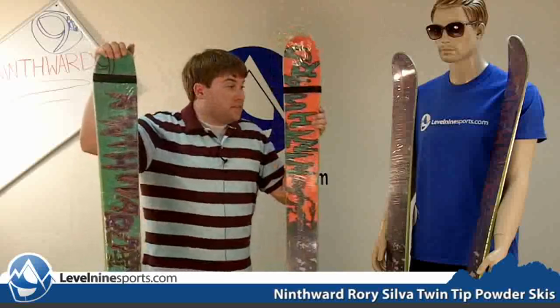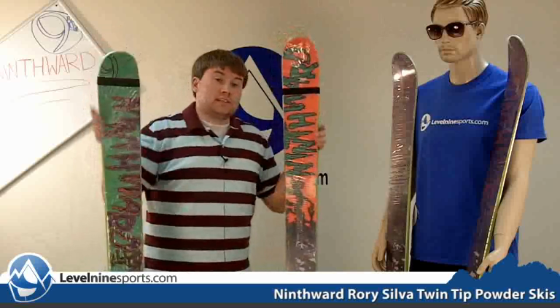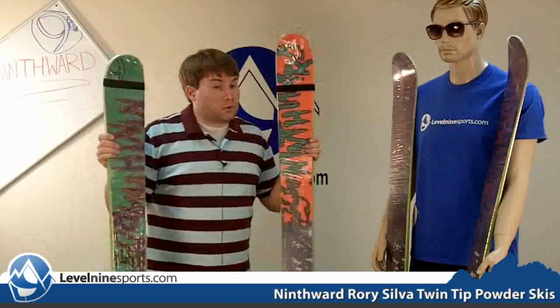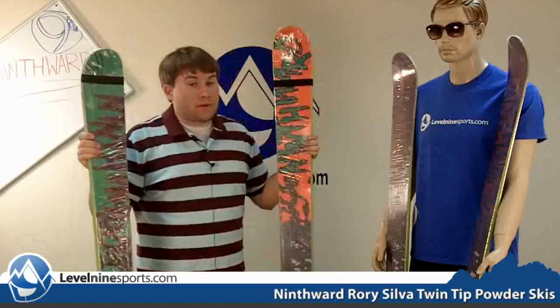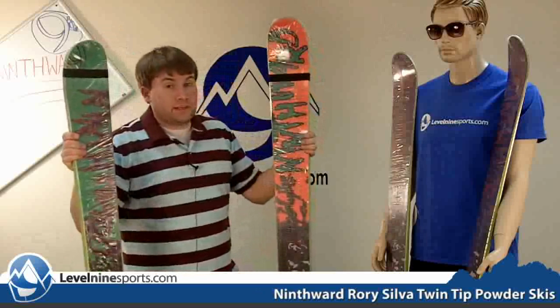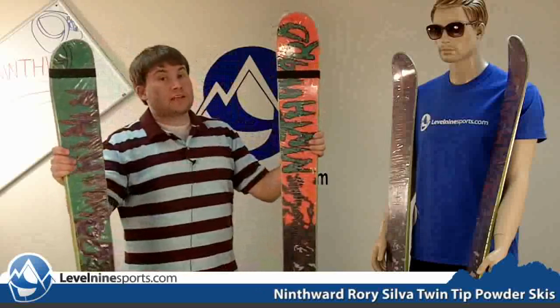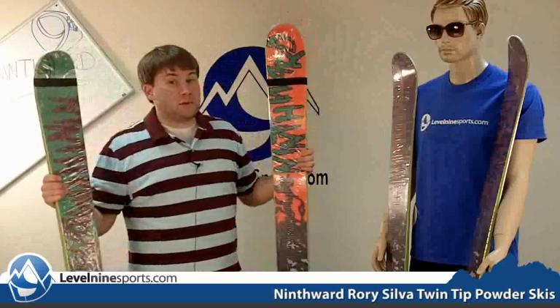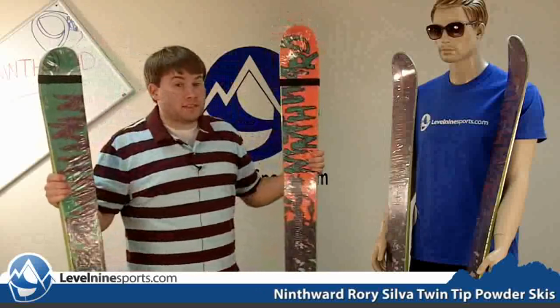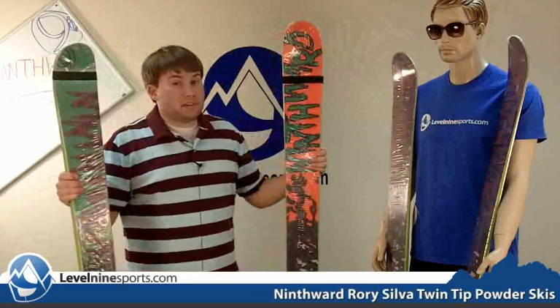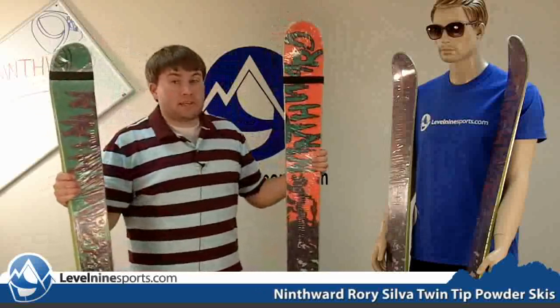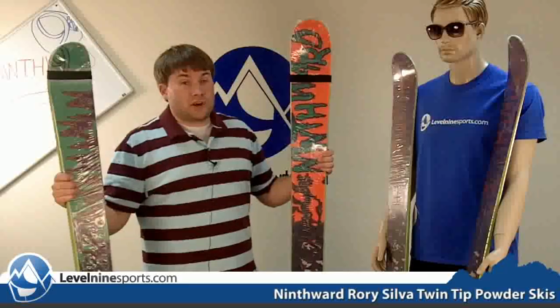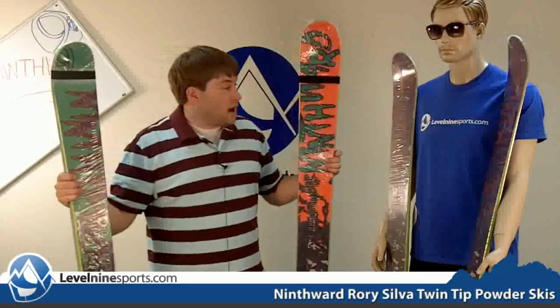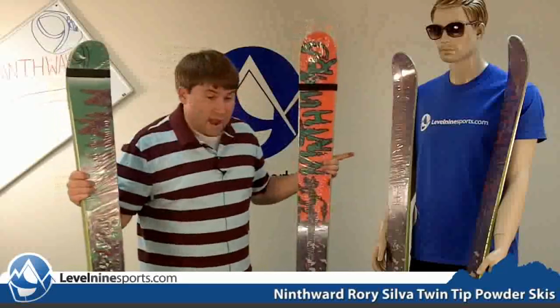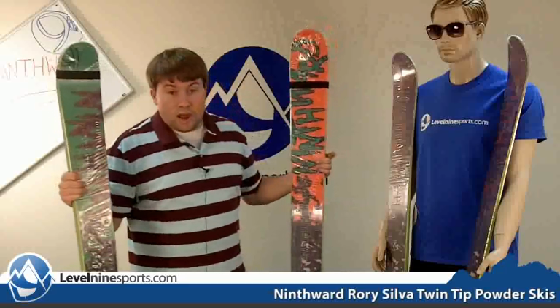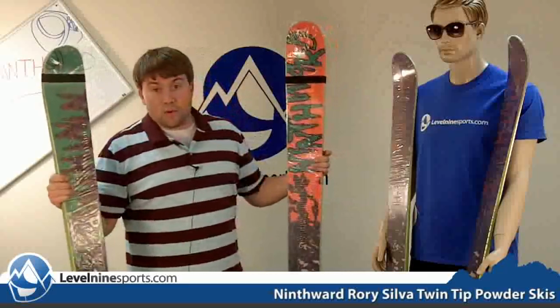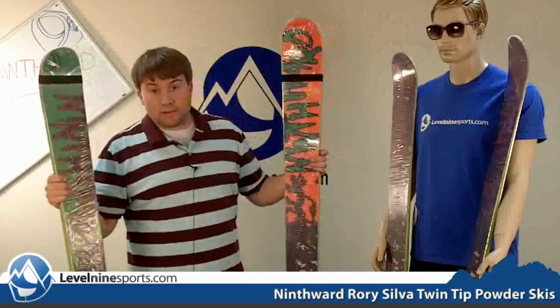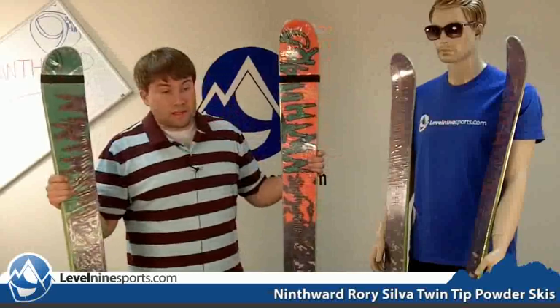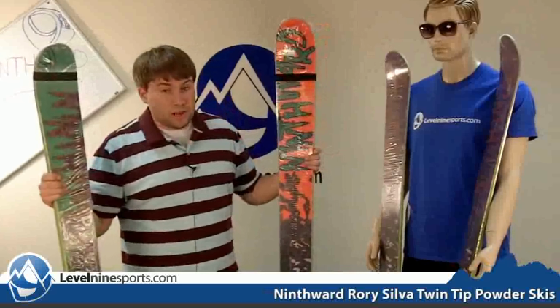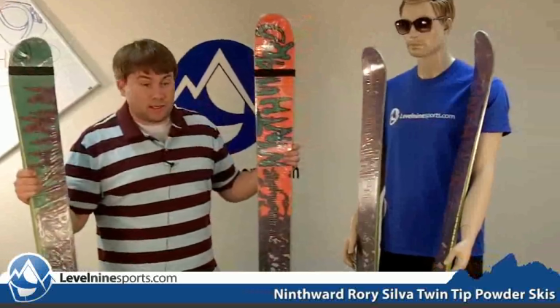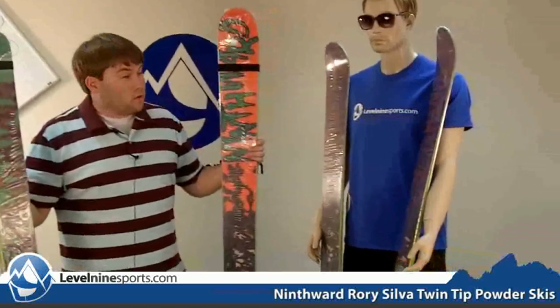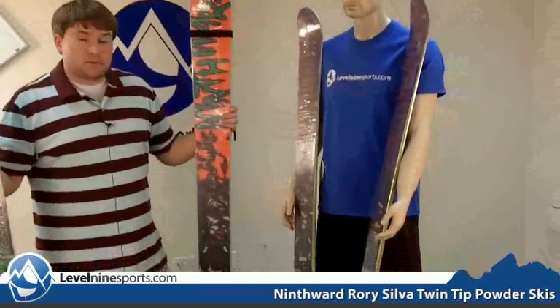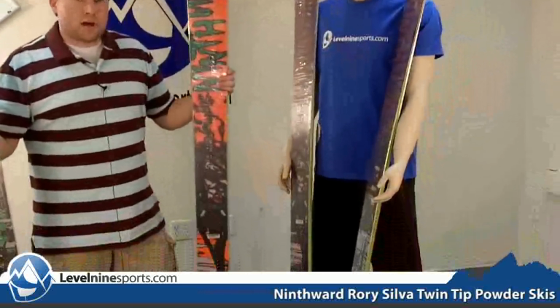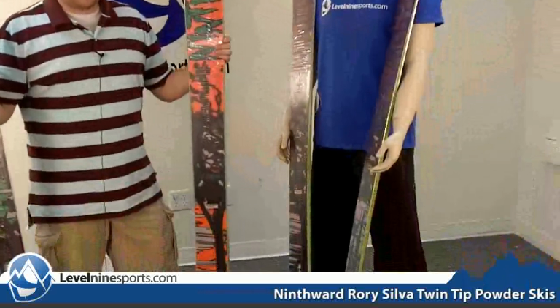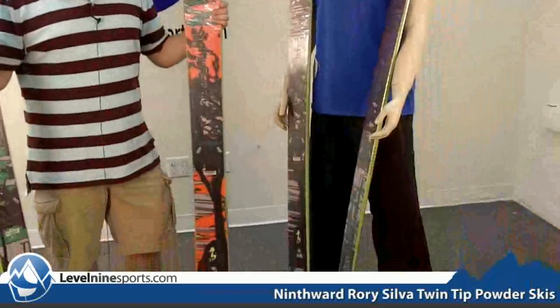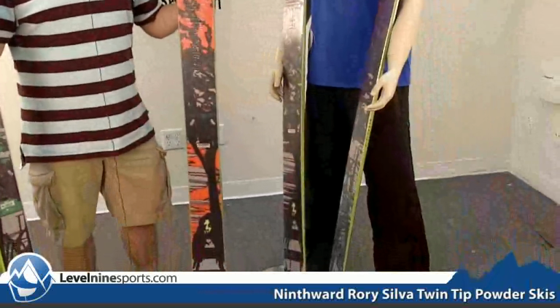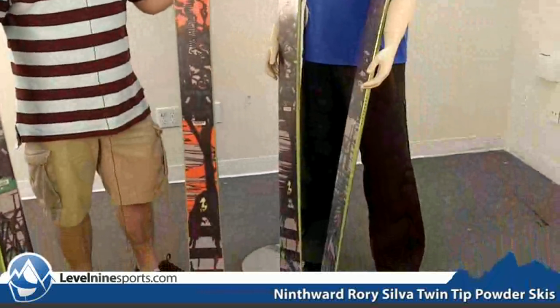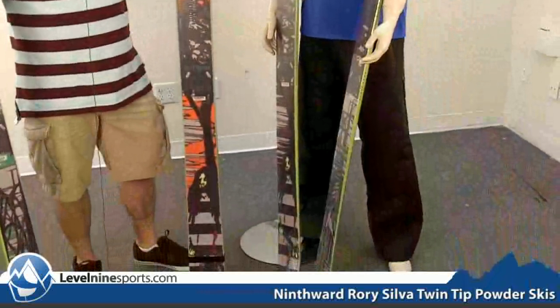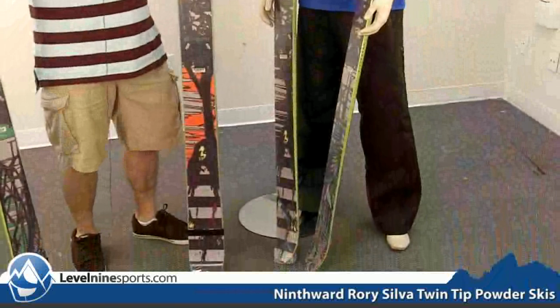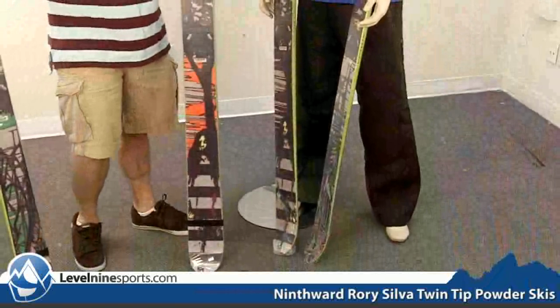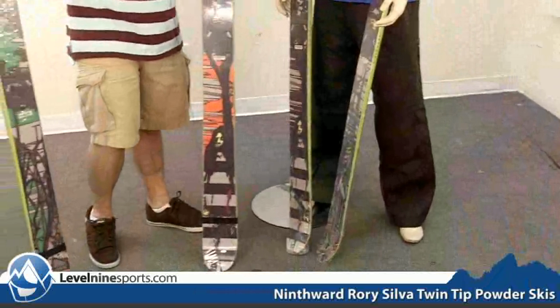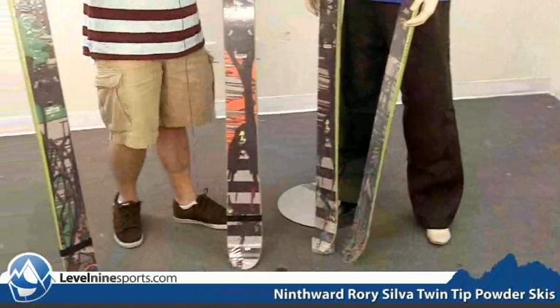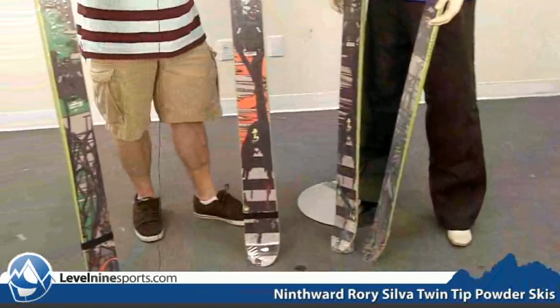This is a great powder ski — and if you ask me, out west this can be your daily driver. I own the 183 and it is a great ski. Rips through crud, rips through powder, cruises groomers quite well, and it is just a fun ski.